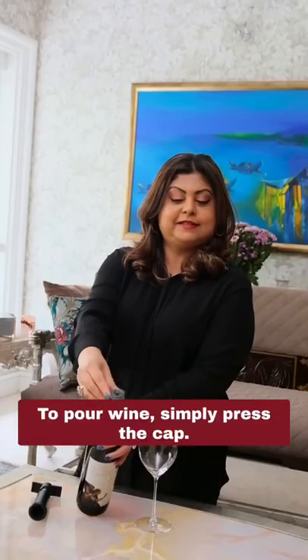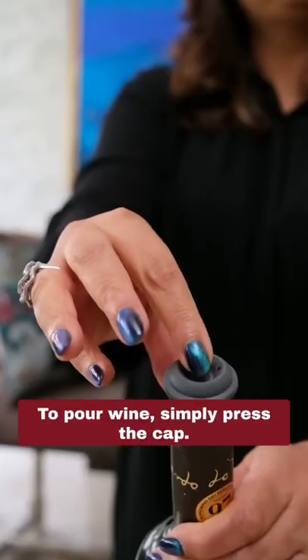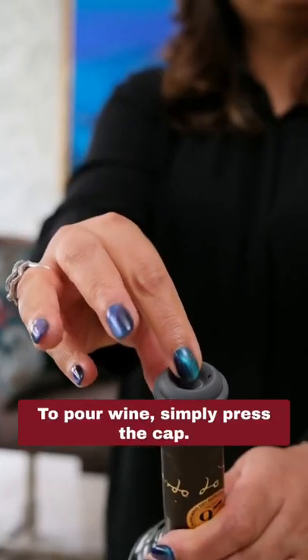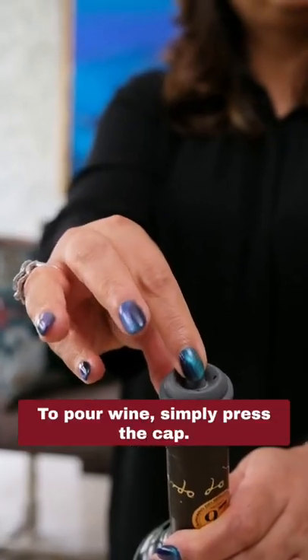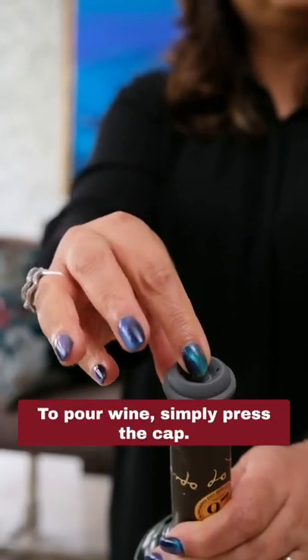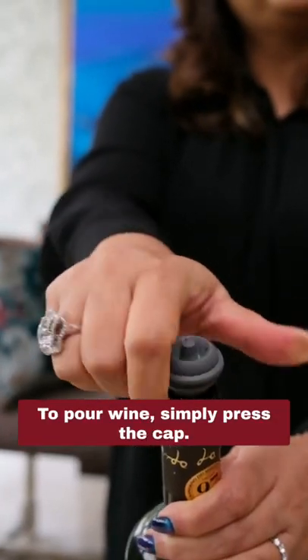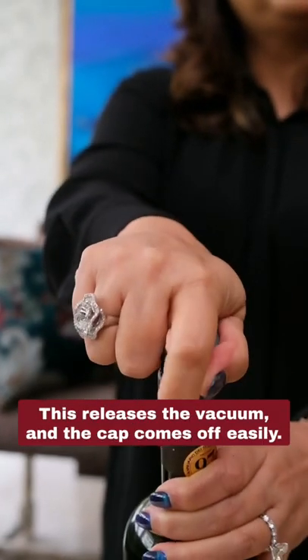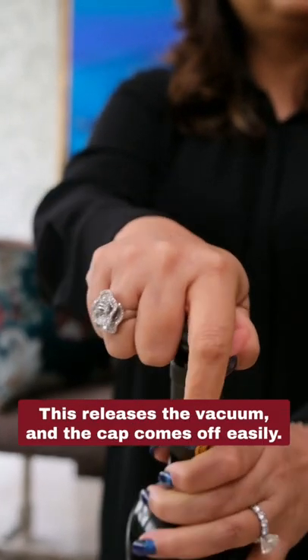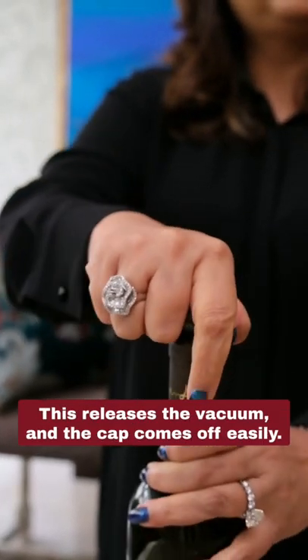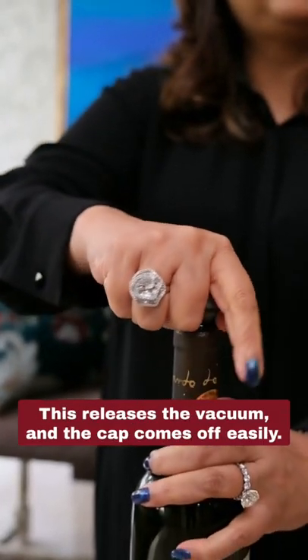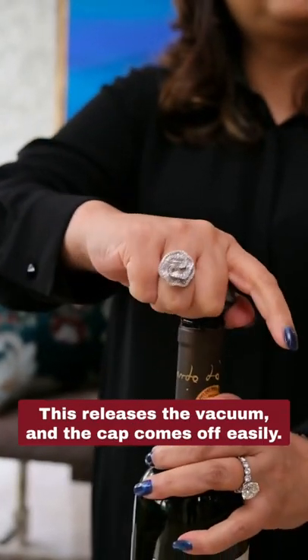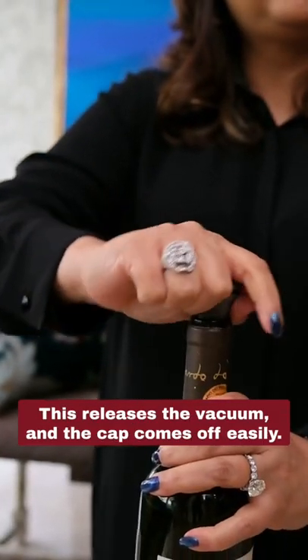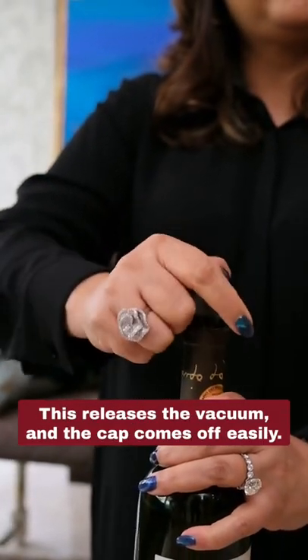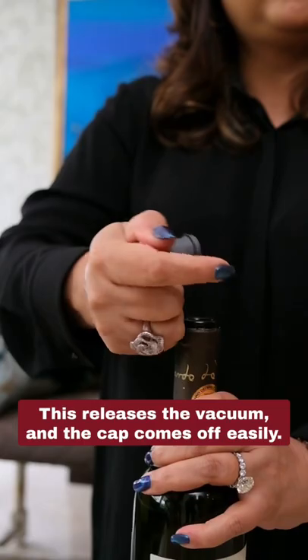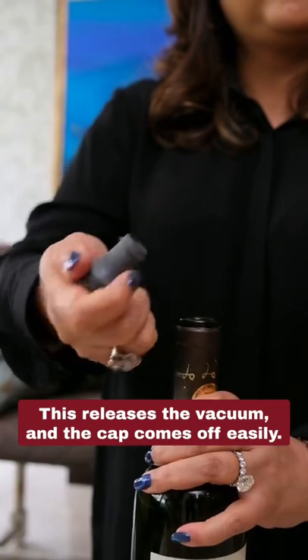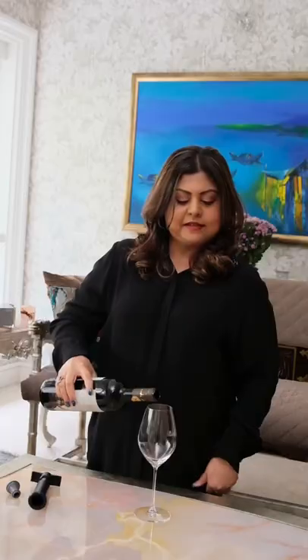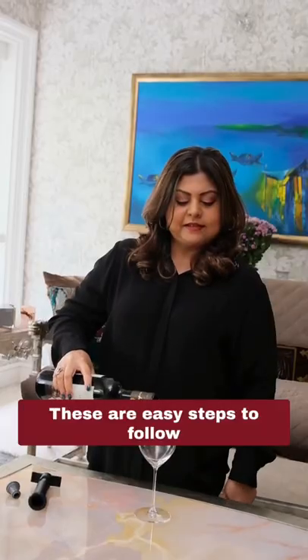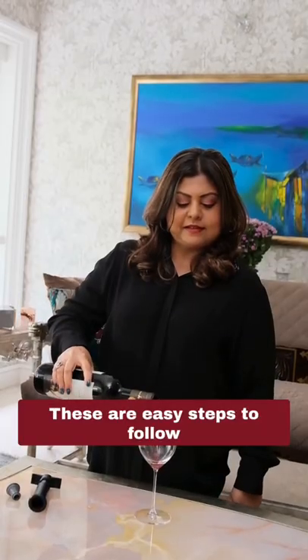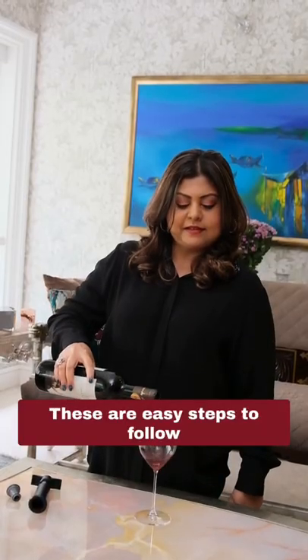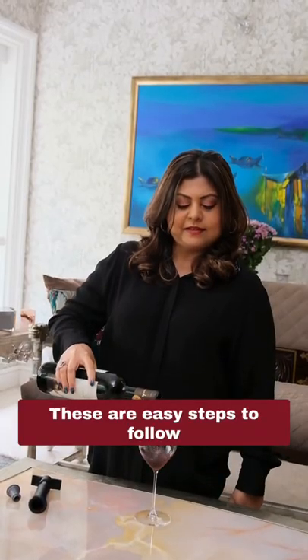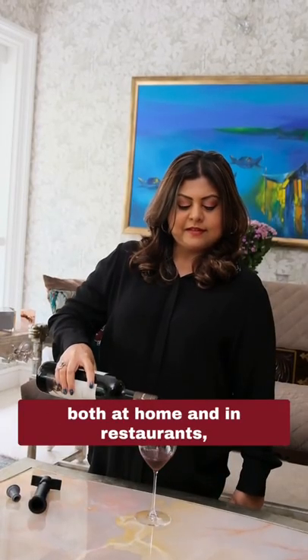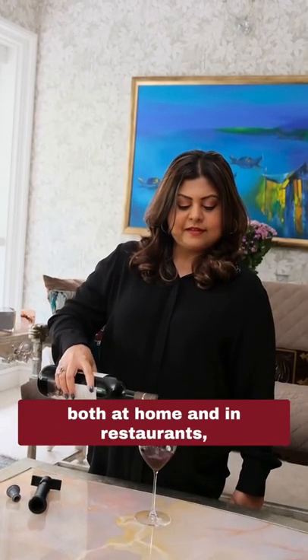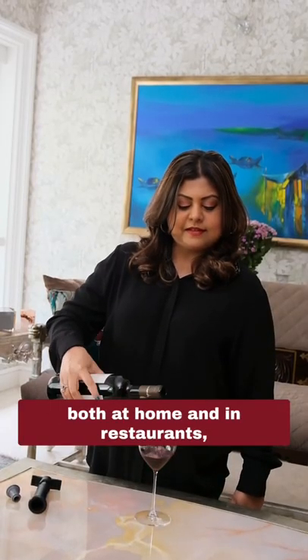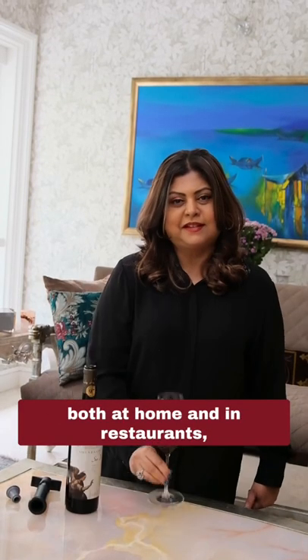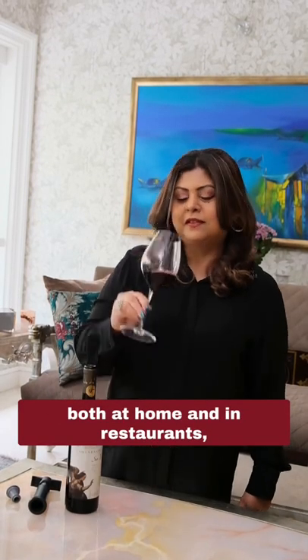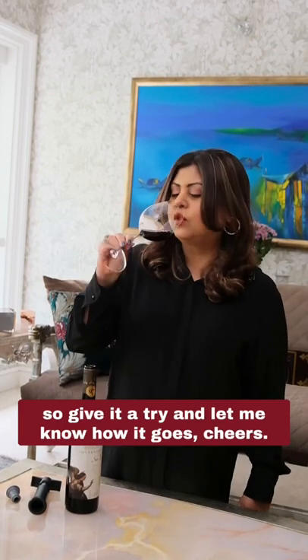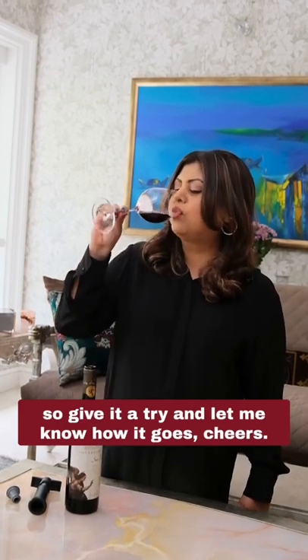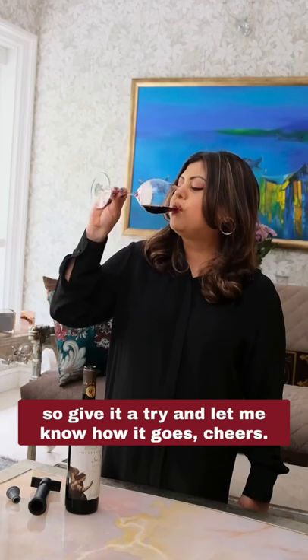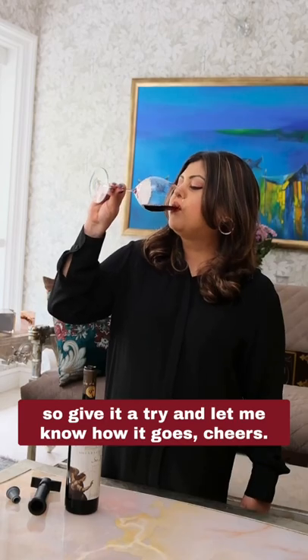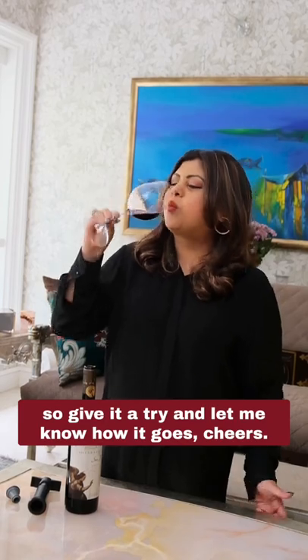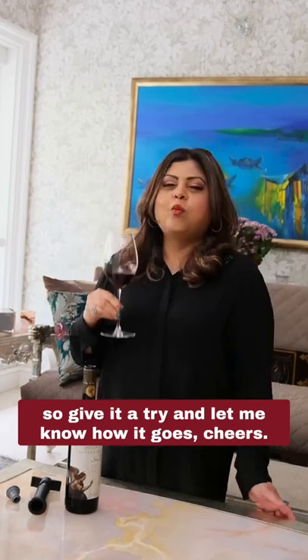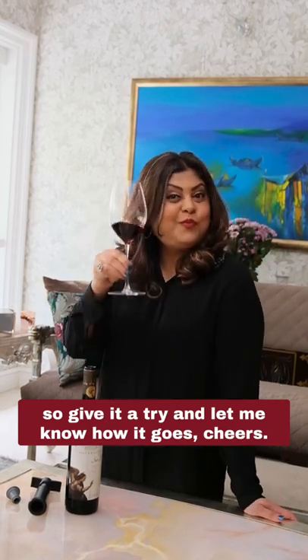To pour wine, simply press the cap — this releases the vacuum and the cap comes off easily. These are easy steps to follow both at home and in restaurants. So give it a try and let me know how it goes. Cheers!